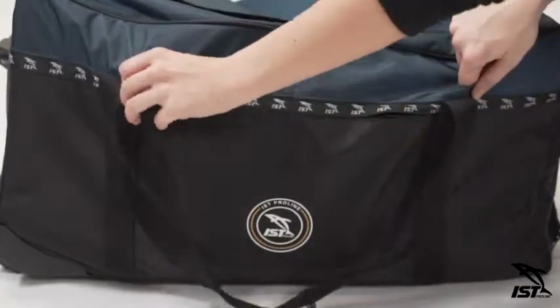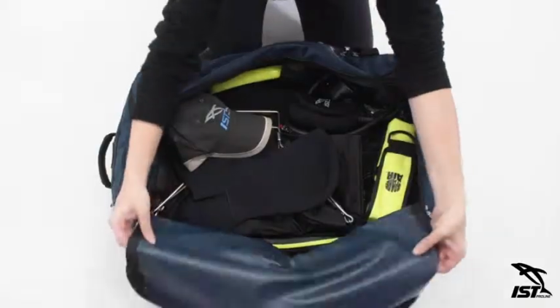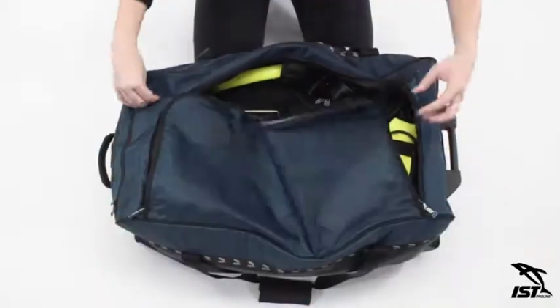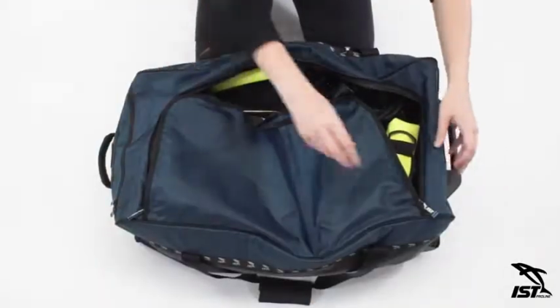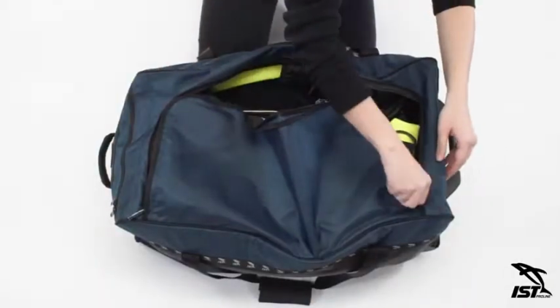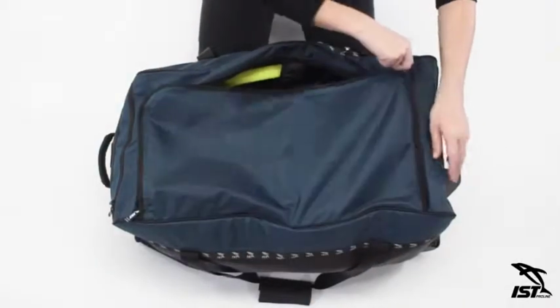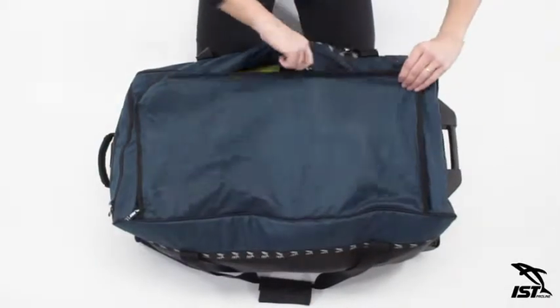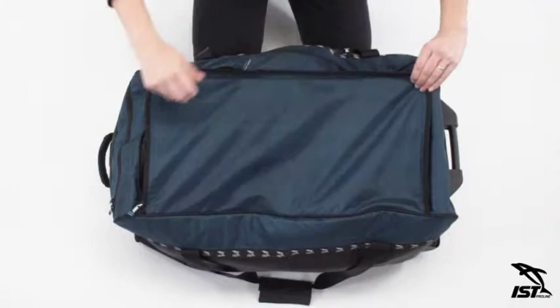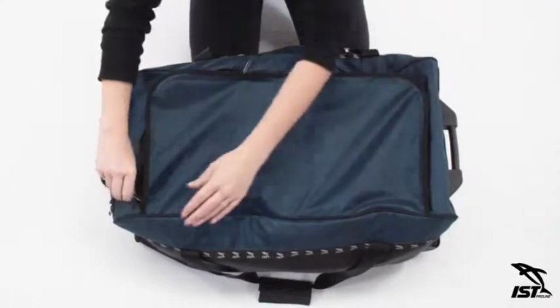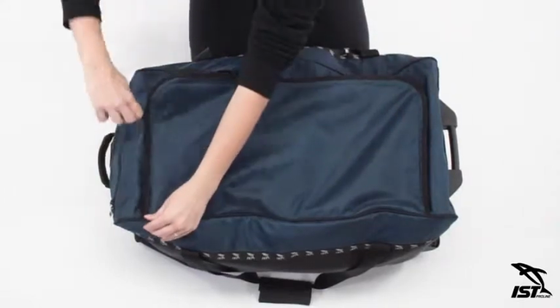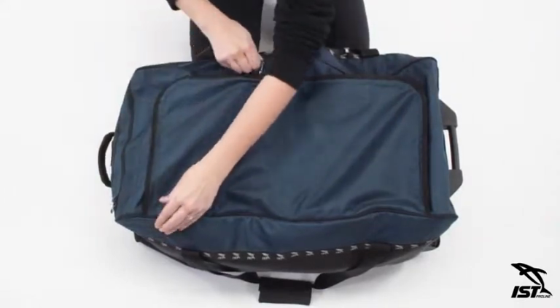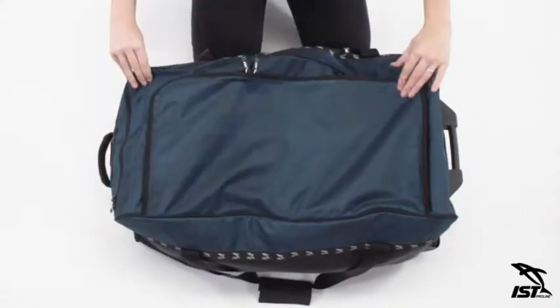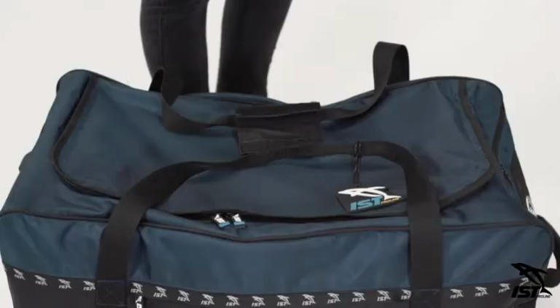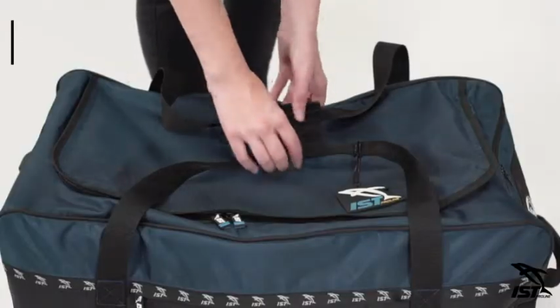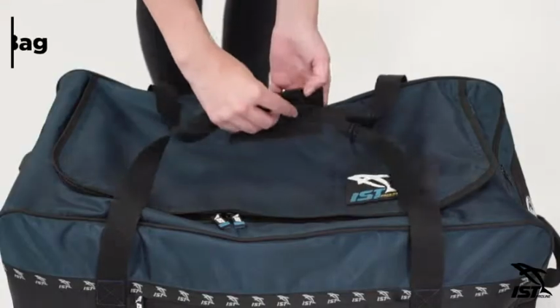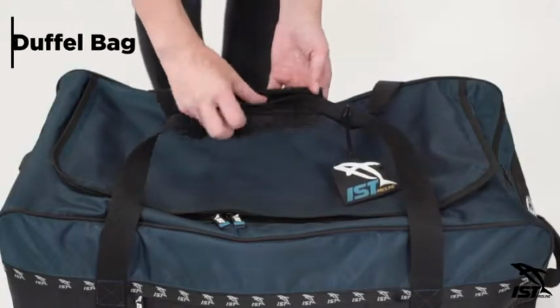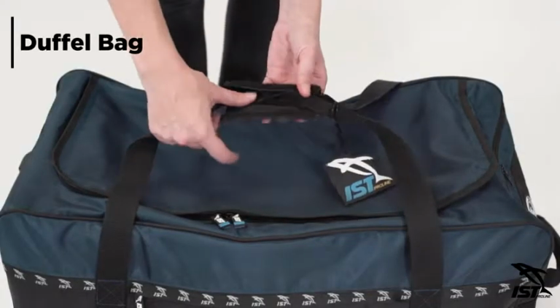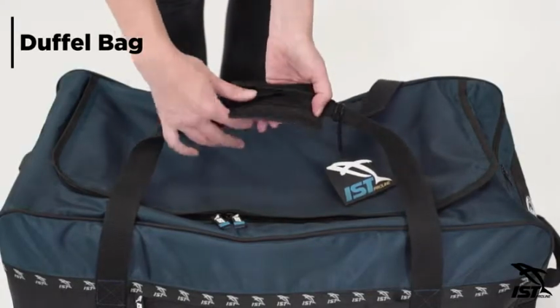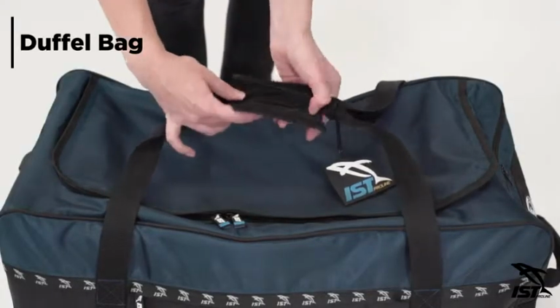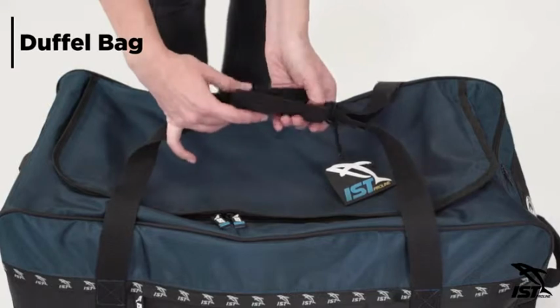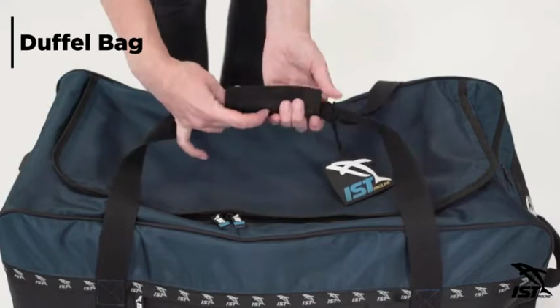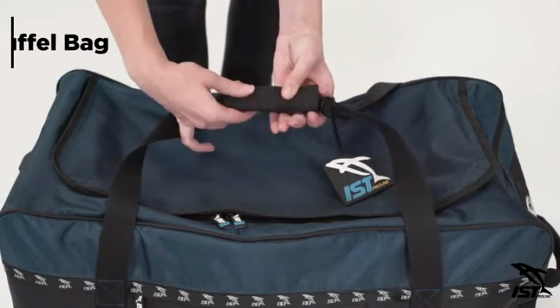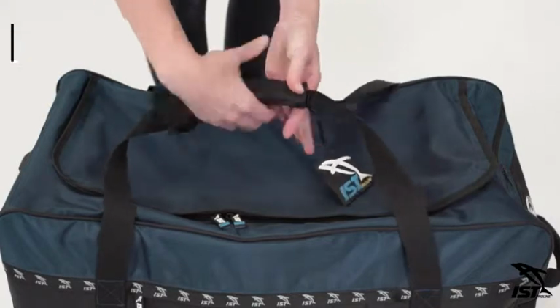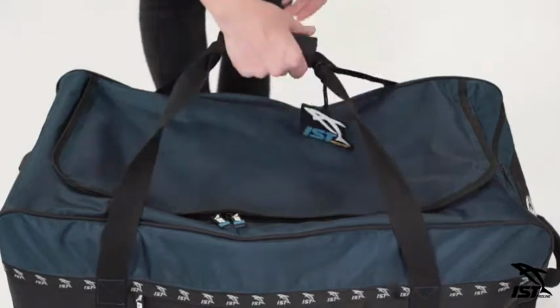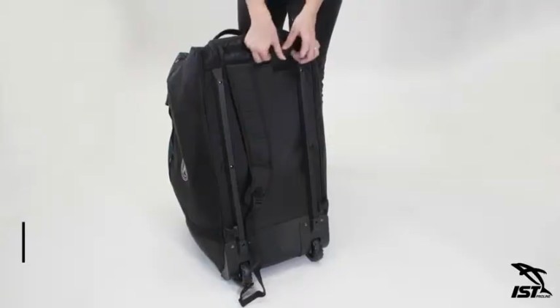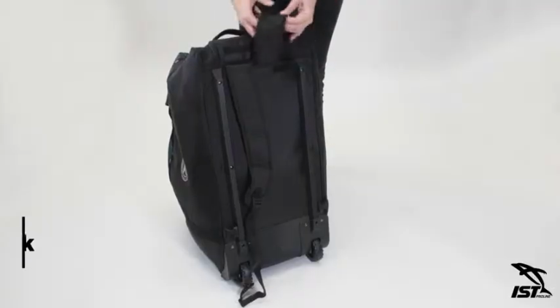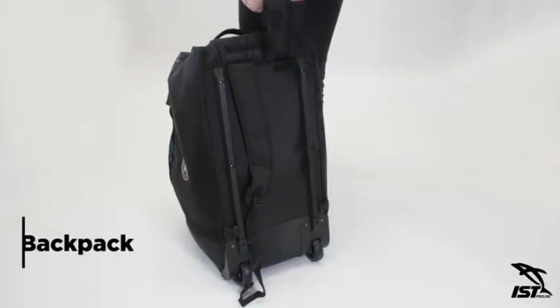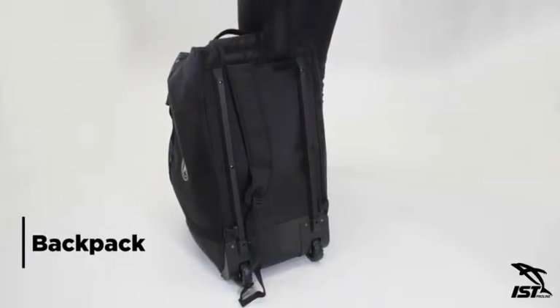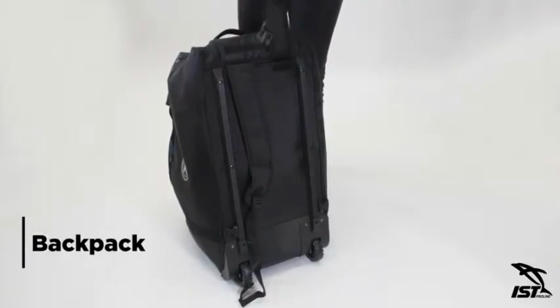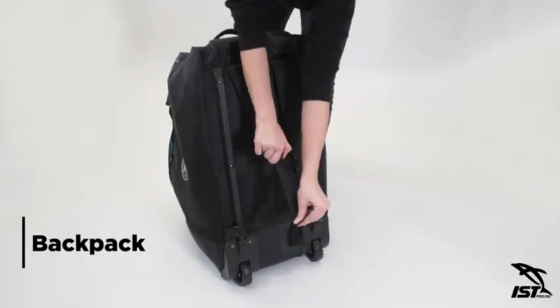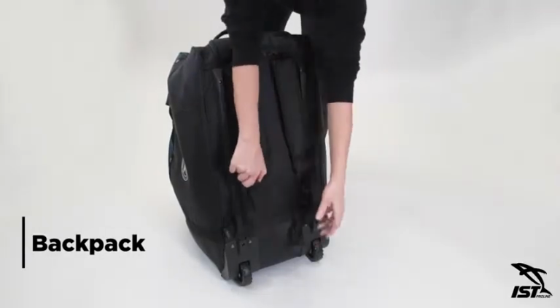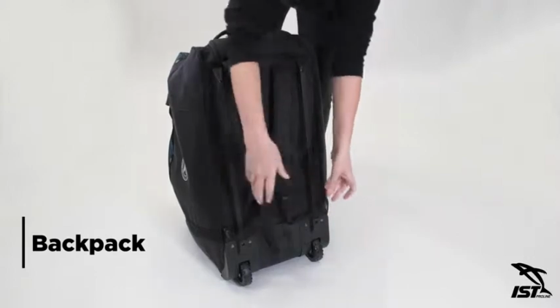When you're ready to go, the extra lightweight rolling bag features three different transport systems. Two handles with a fabric fastener closure allow you to use it as a duffel bag. You can also remove the two padded adjustable shoulder straps to wear it as a backpack.